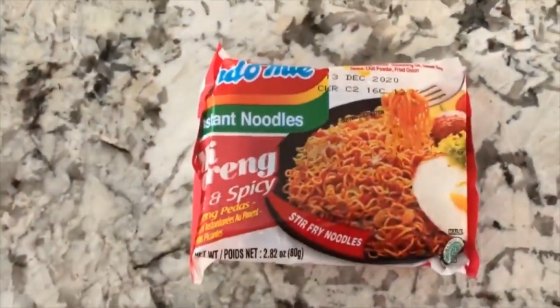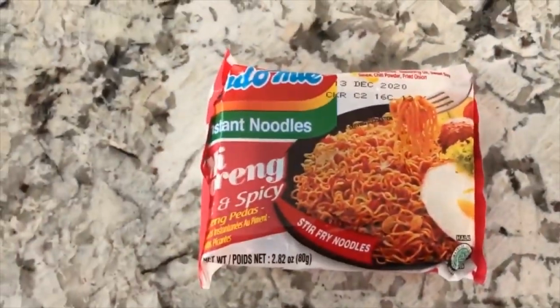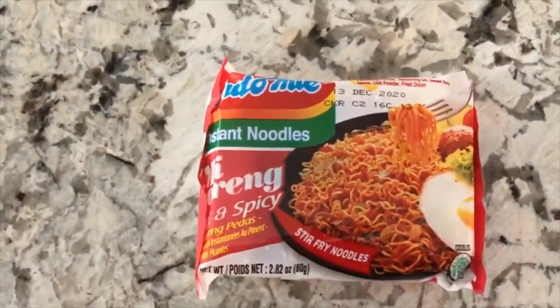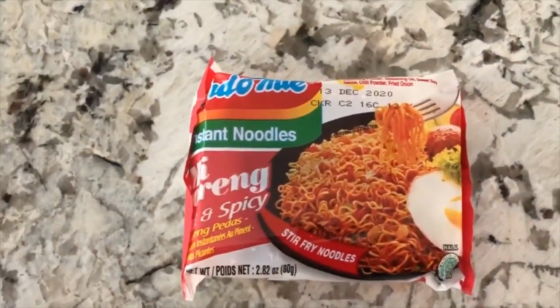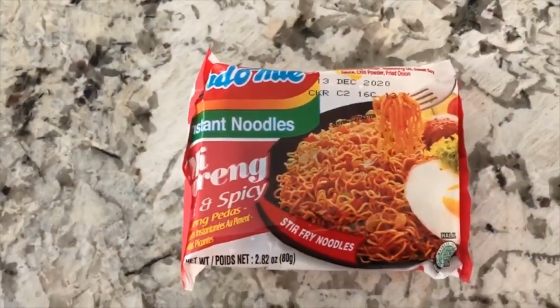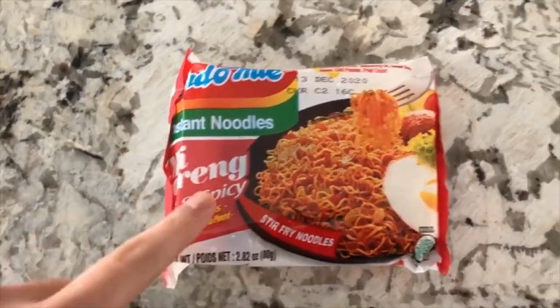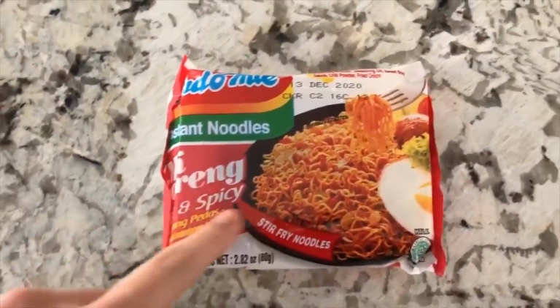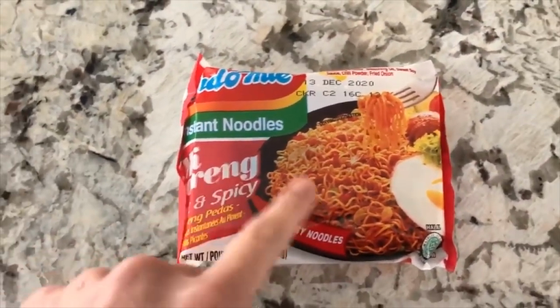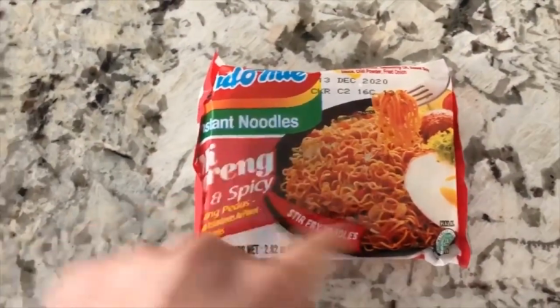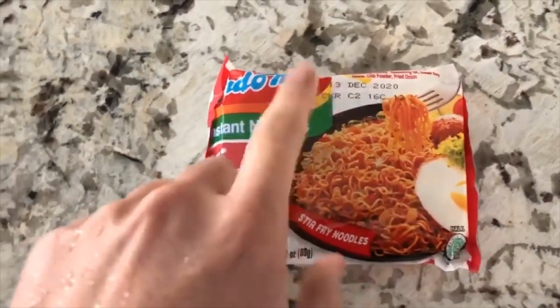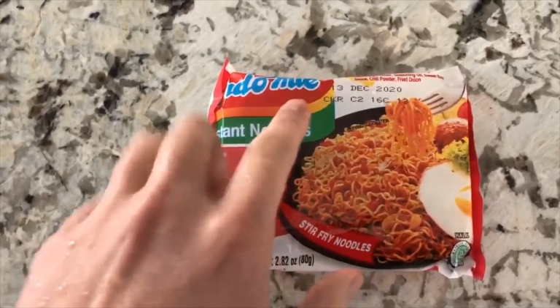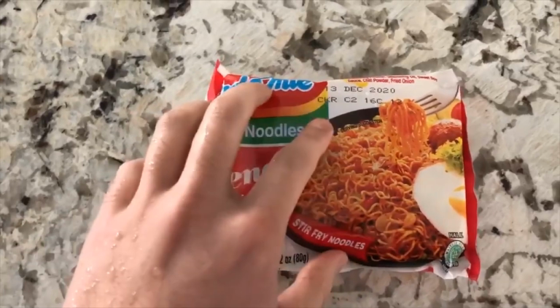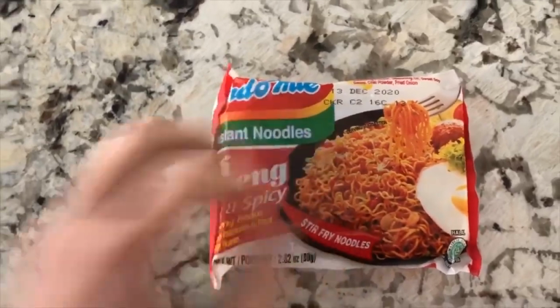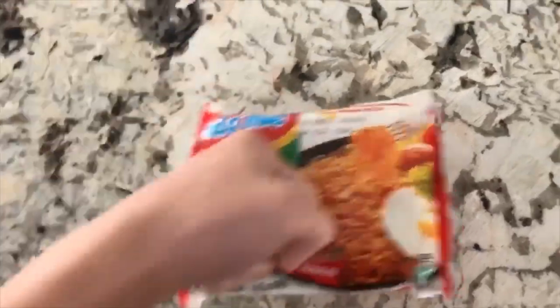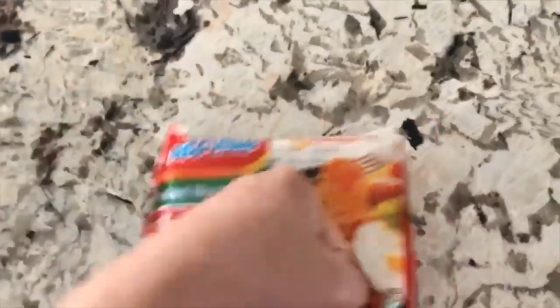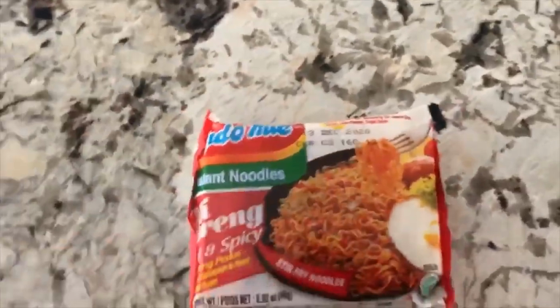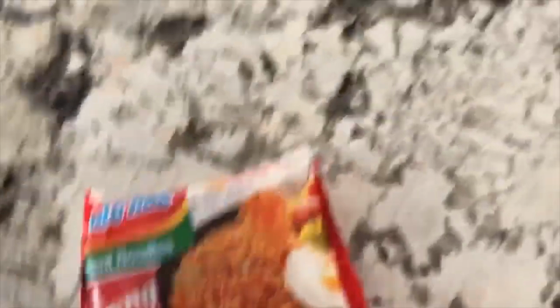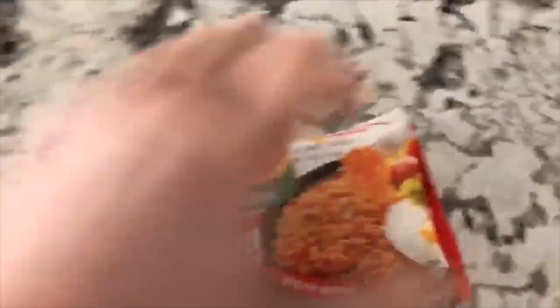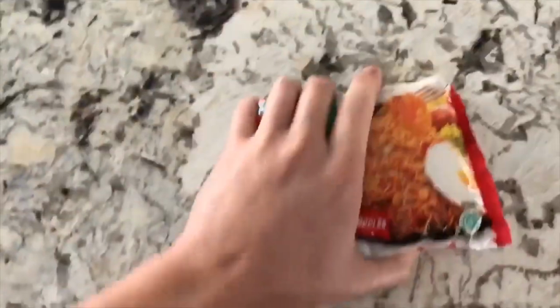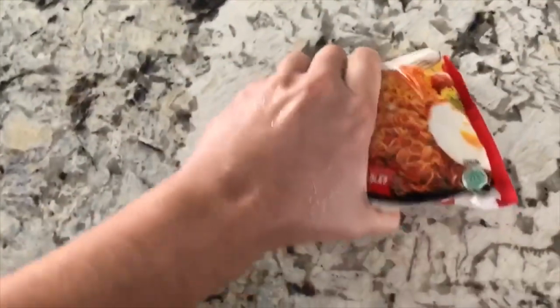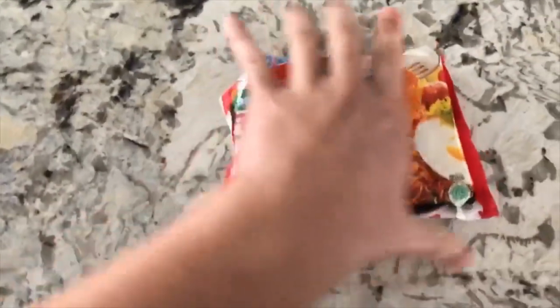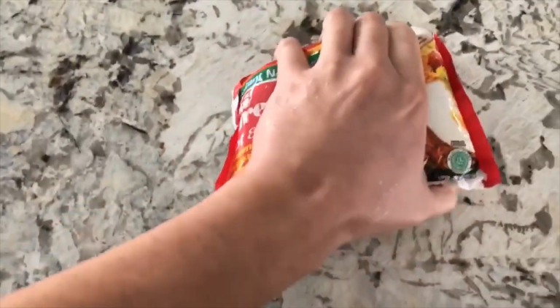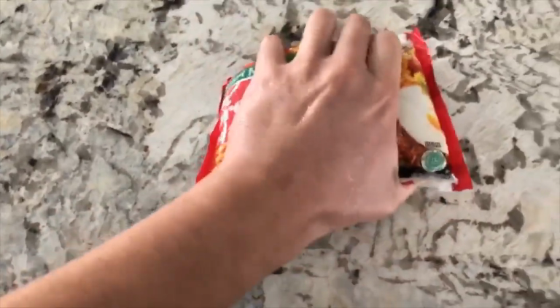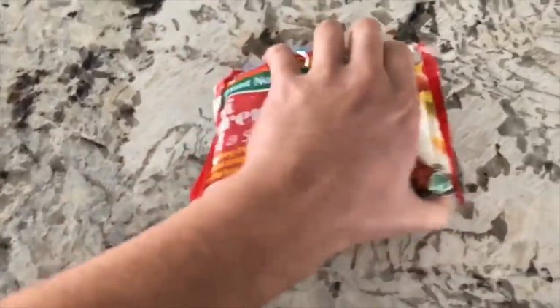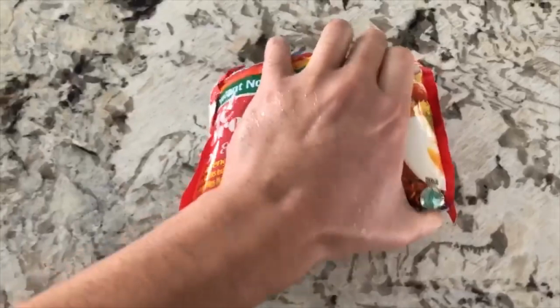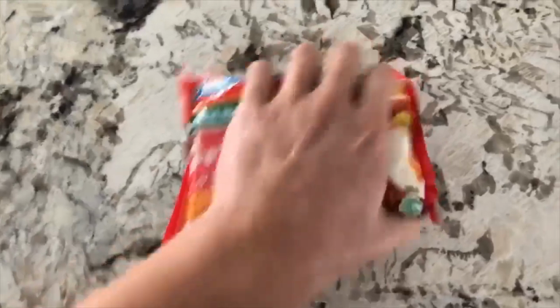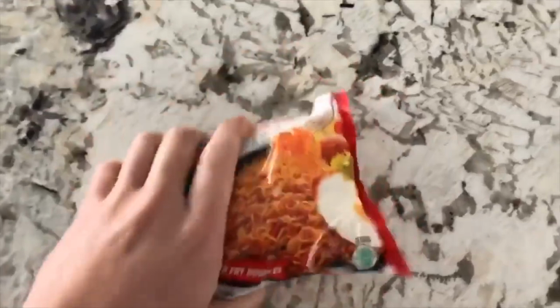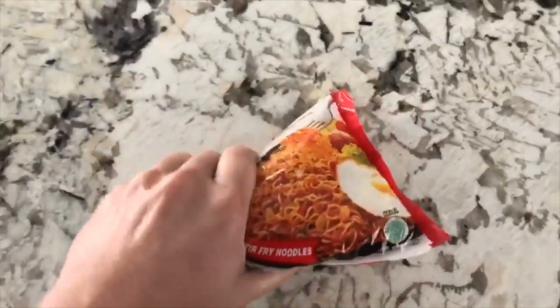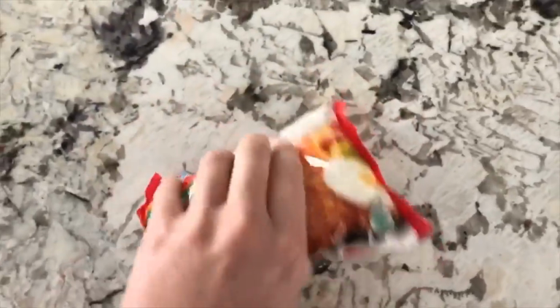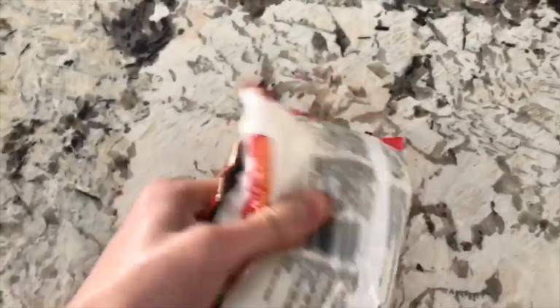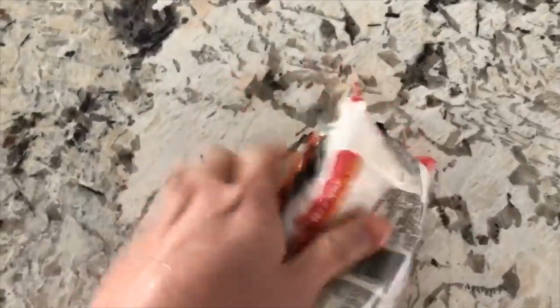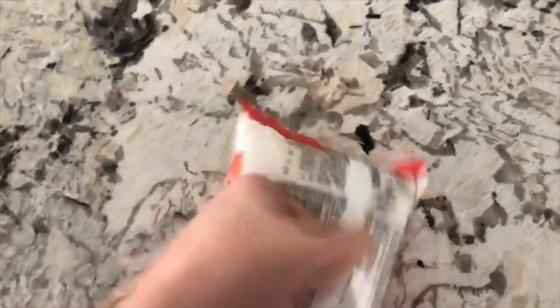What you want to do is crush these into small, small pieces. Just wham it, punch it, crush it with your hands — break it into as many pieces as you can.